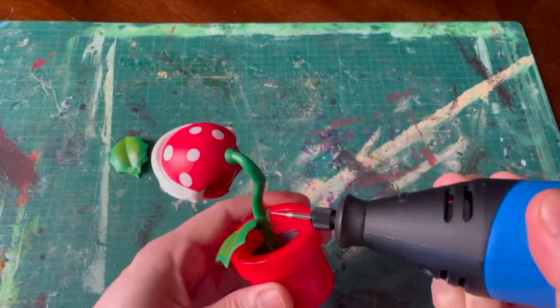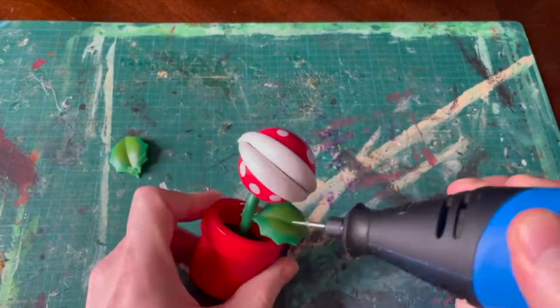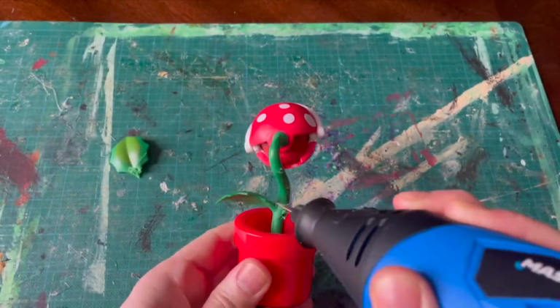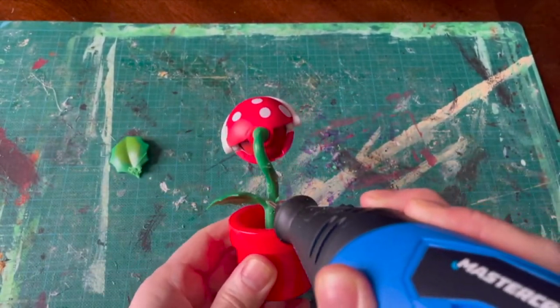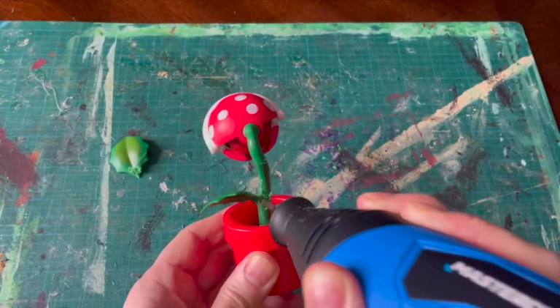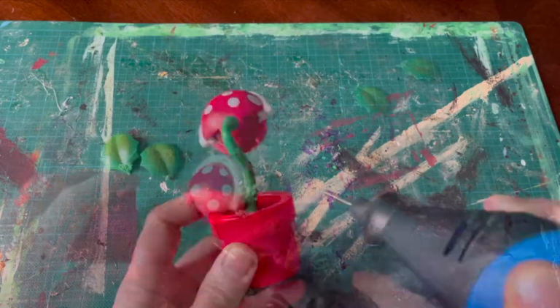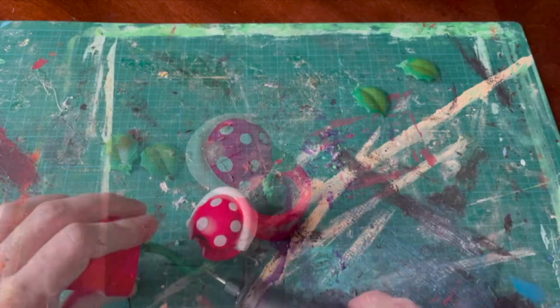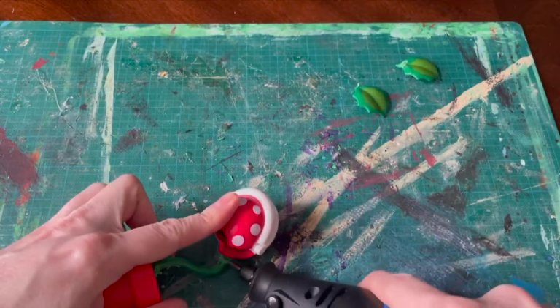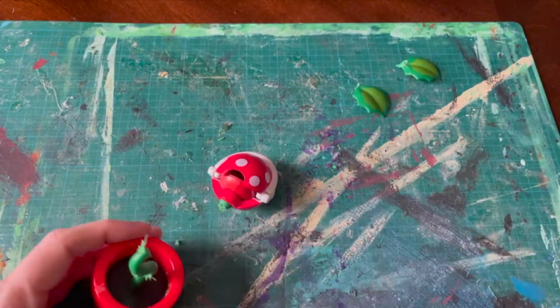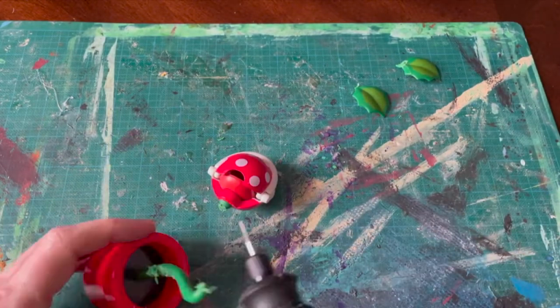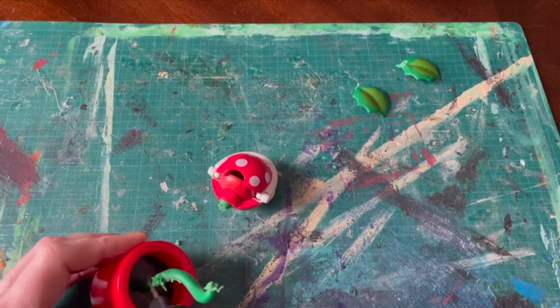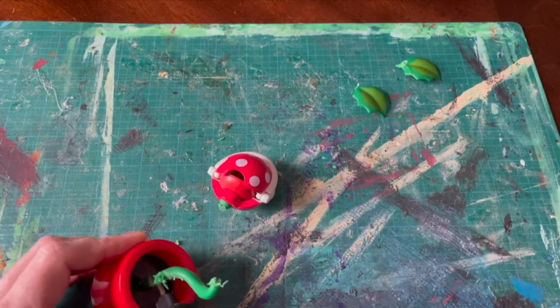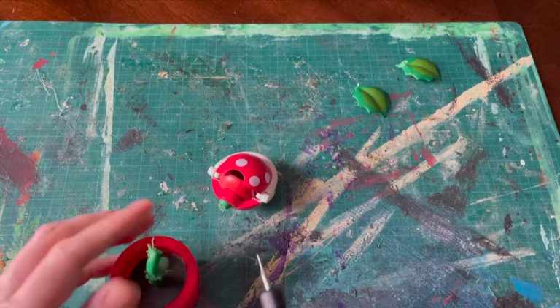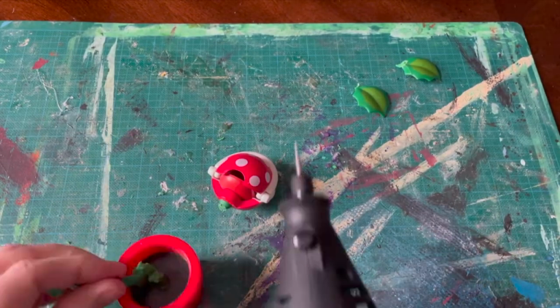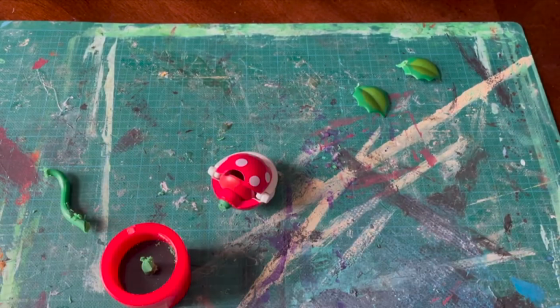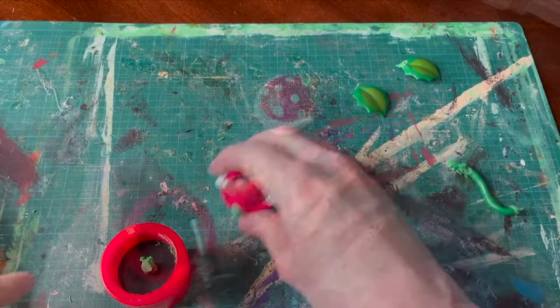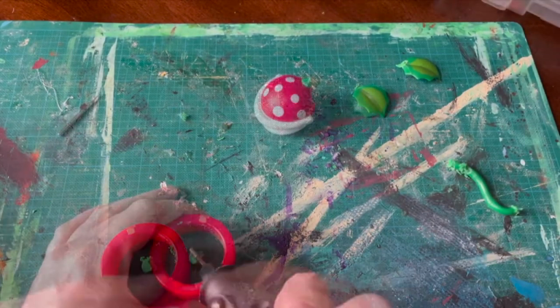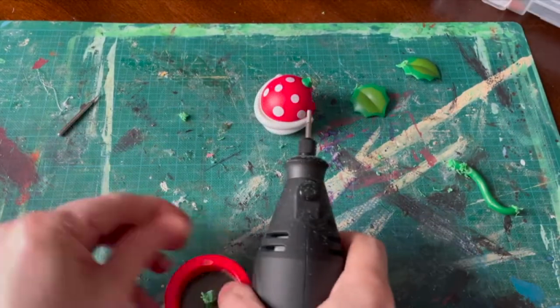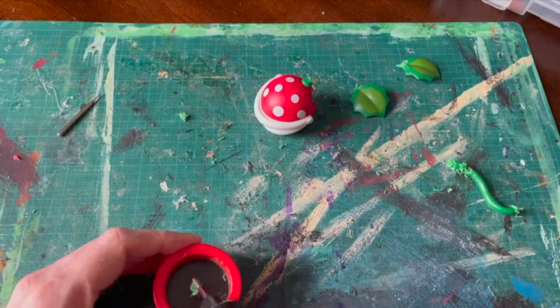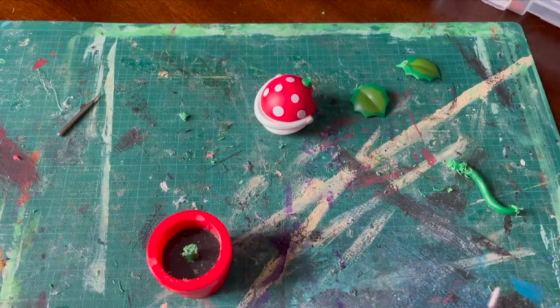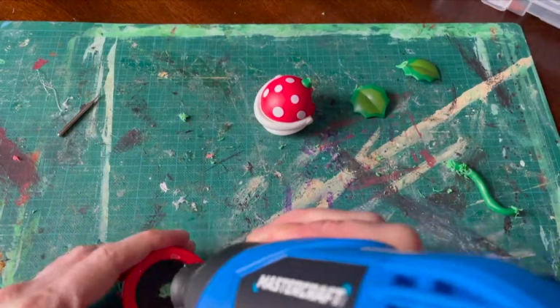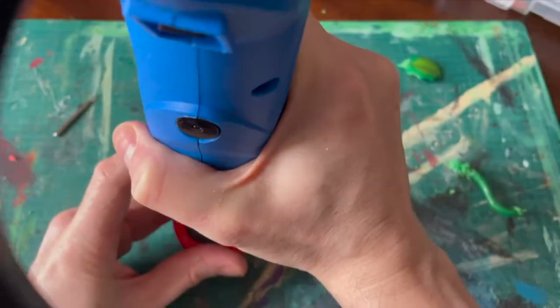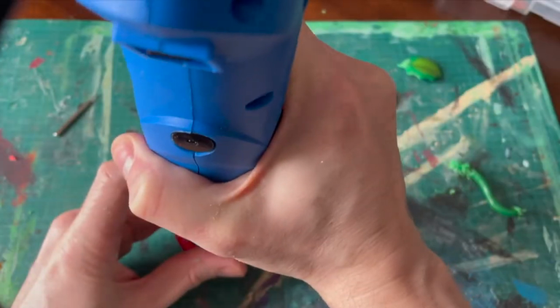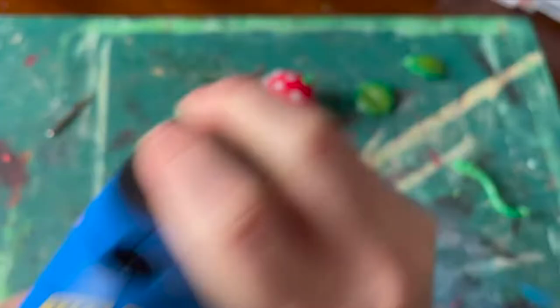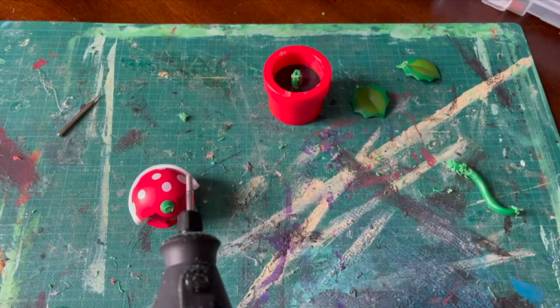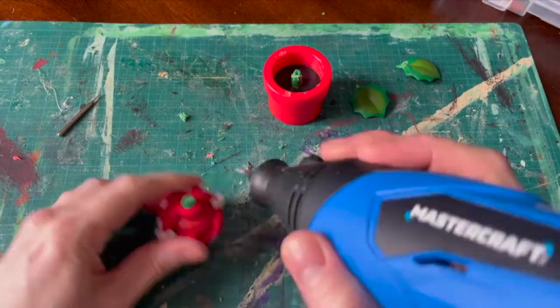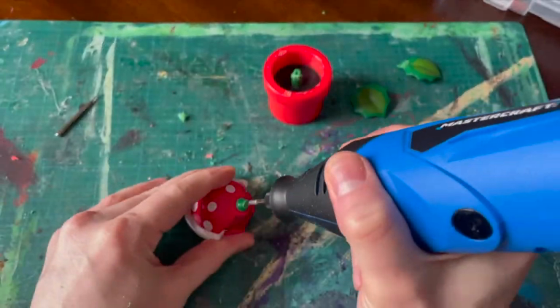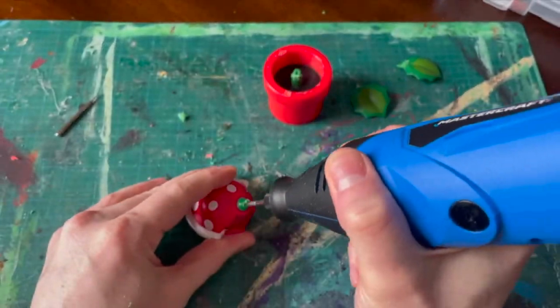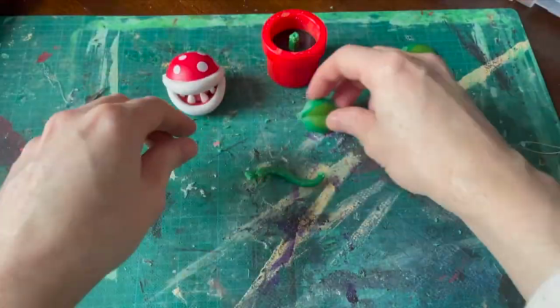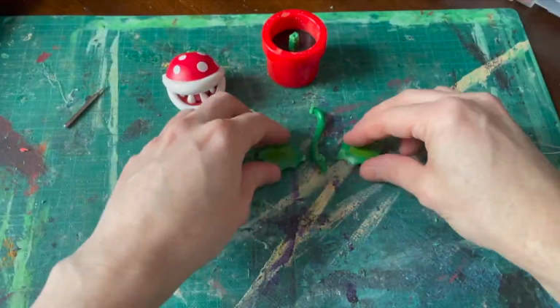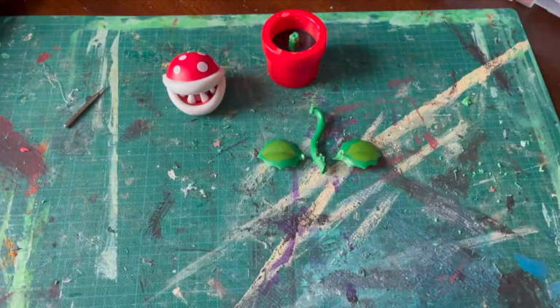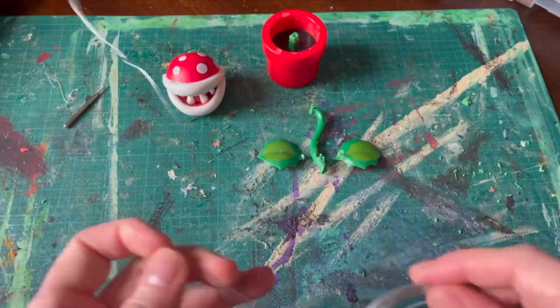Let's chop these leaves off and we'll save those for later because I think I might use them. Then we'll chop off the body and then we'll make some holes that we can put some wire in, so we can give it a wired body.